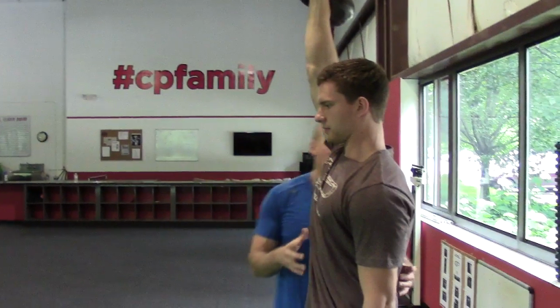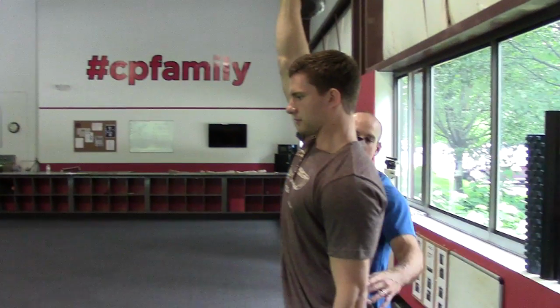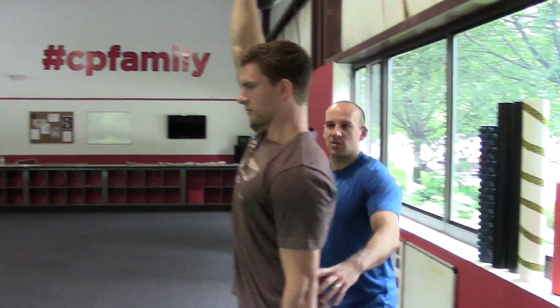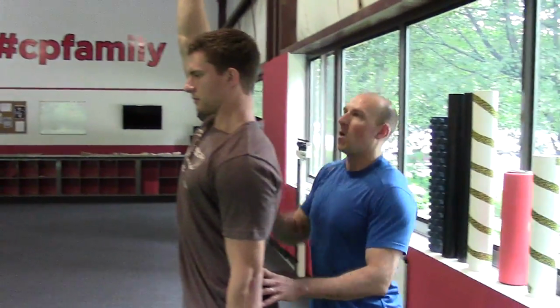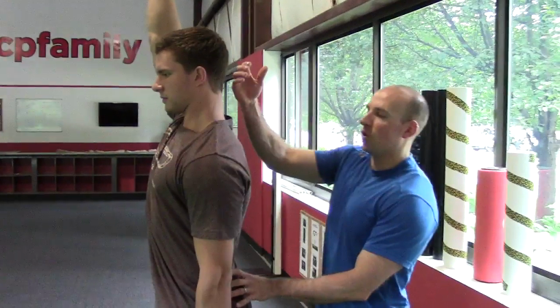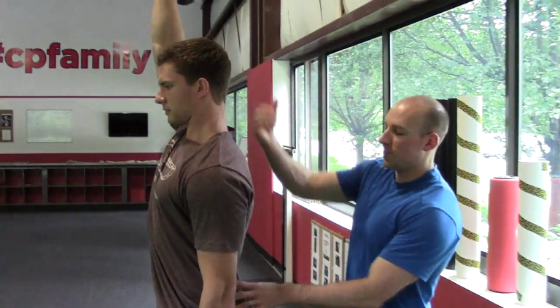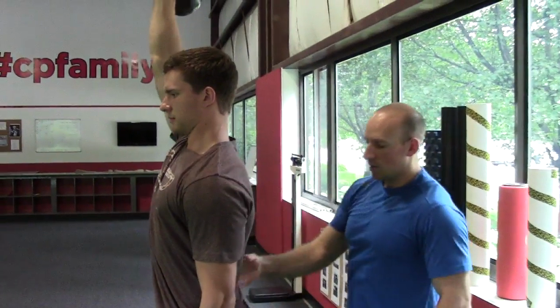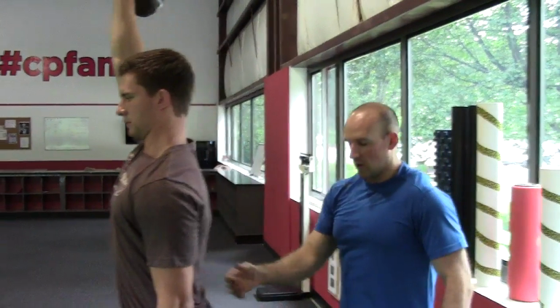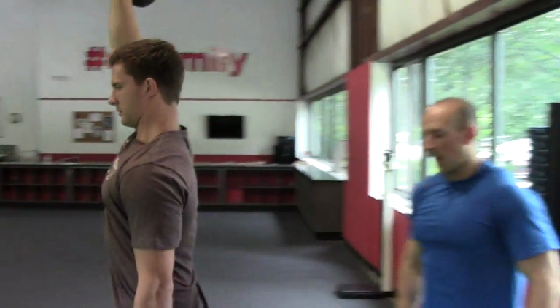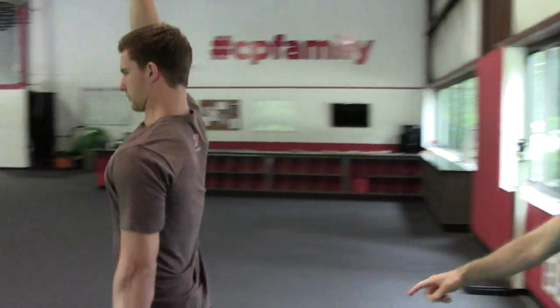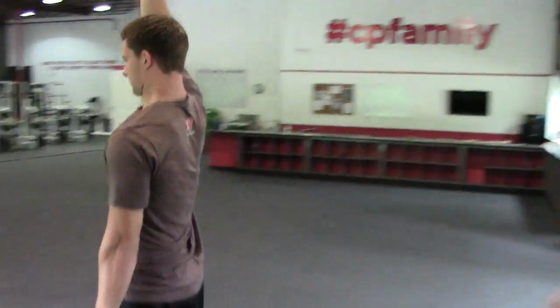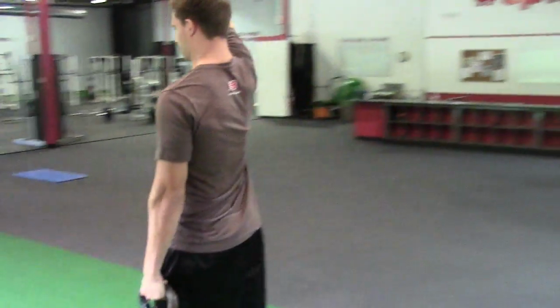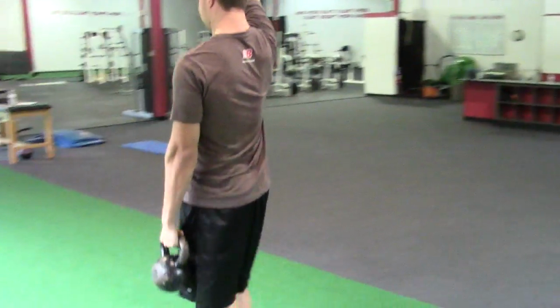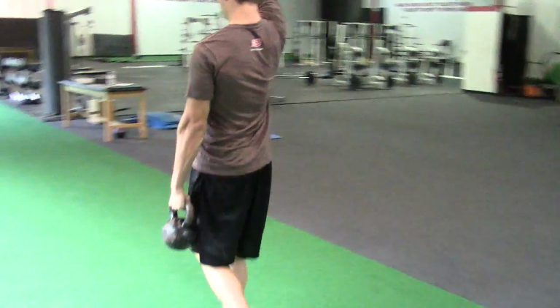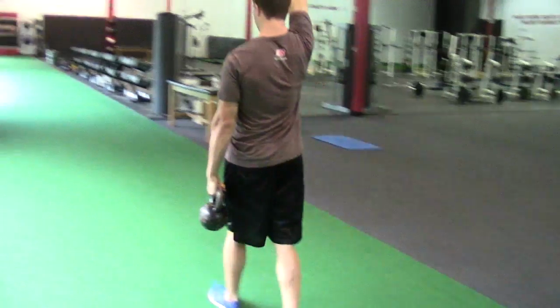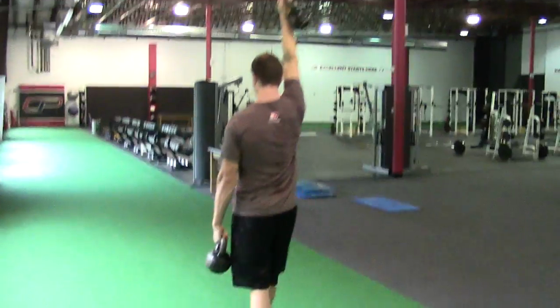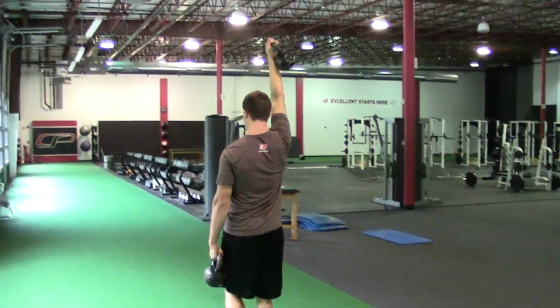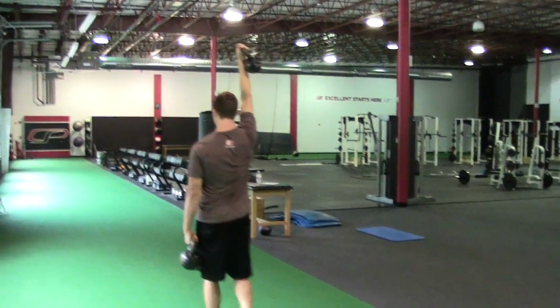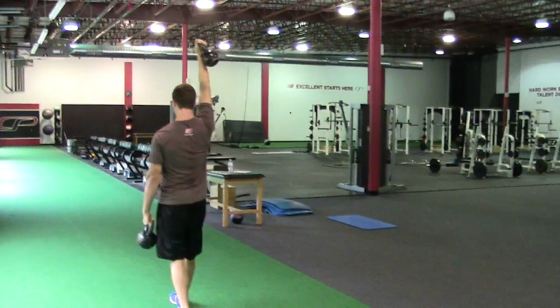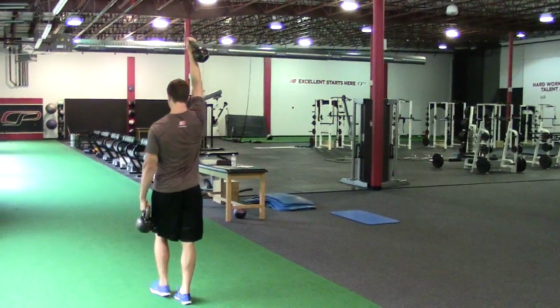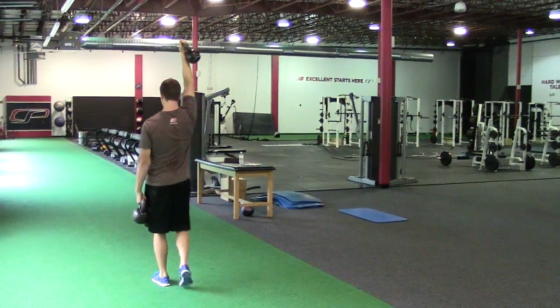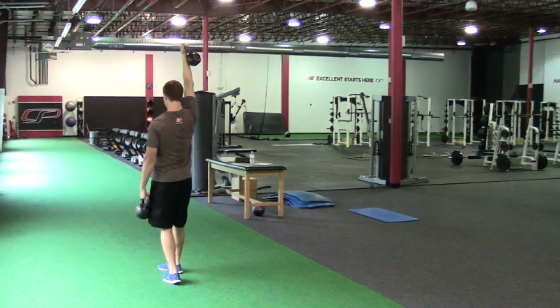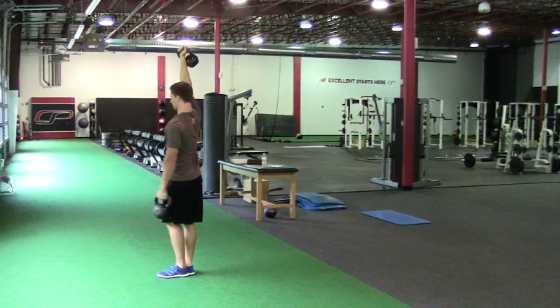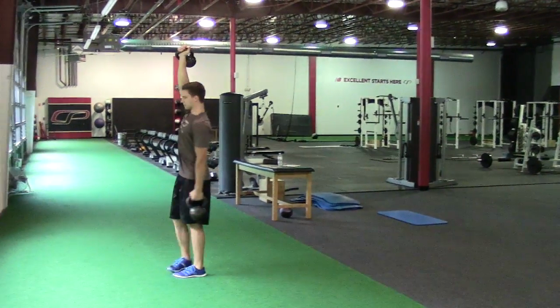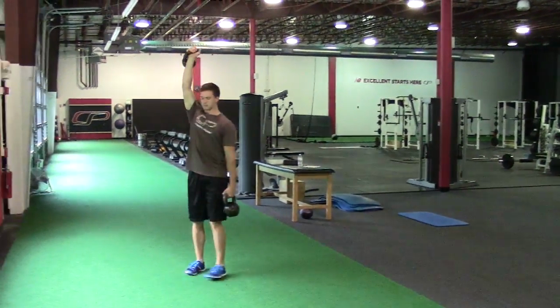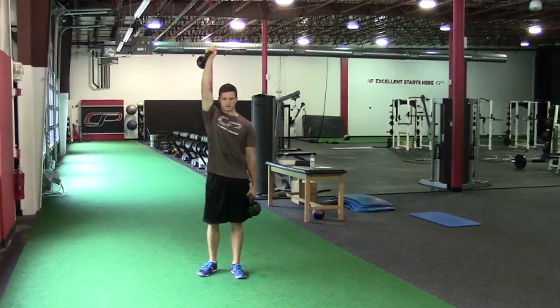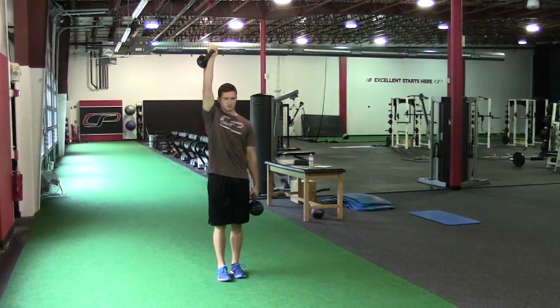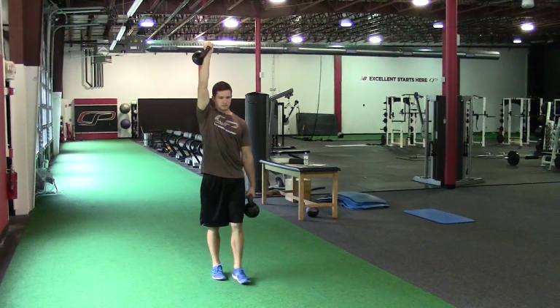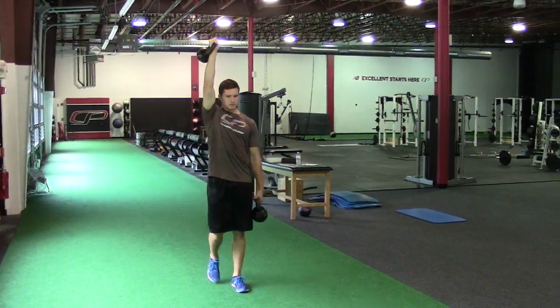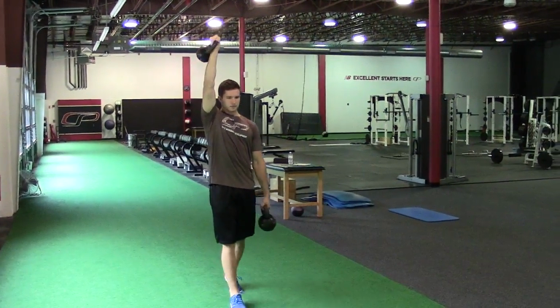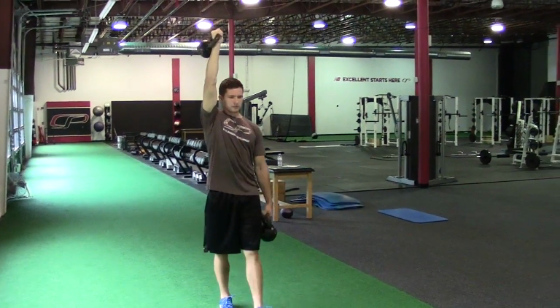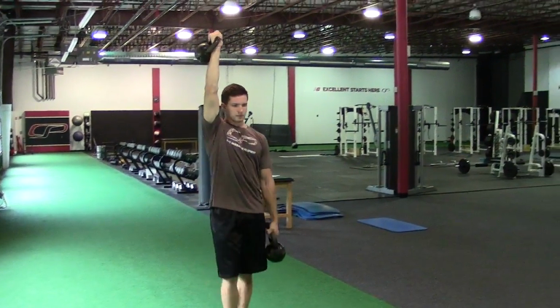You'll notice that as he goes for a walk, there's no forward head posture and he's not arching his back. He's taking smaller steps — not big excursions on each foot placement. As he goes through, he's making sure to squeeze both kettlebells nice and hard to get that grip turning on the rotator cuff.